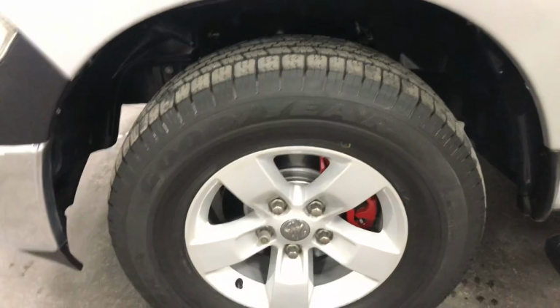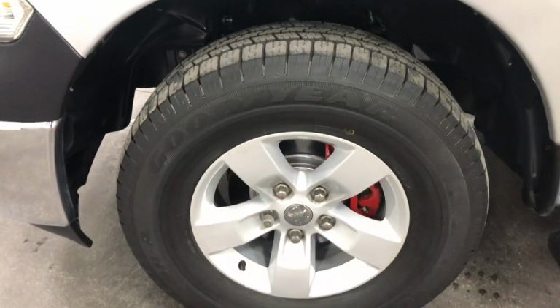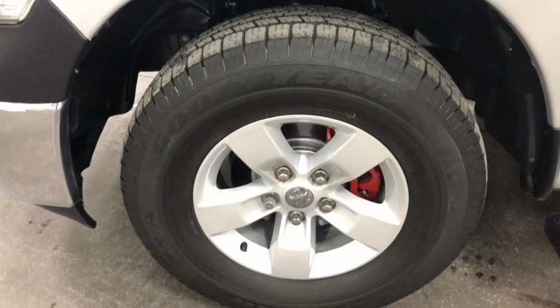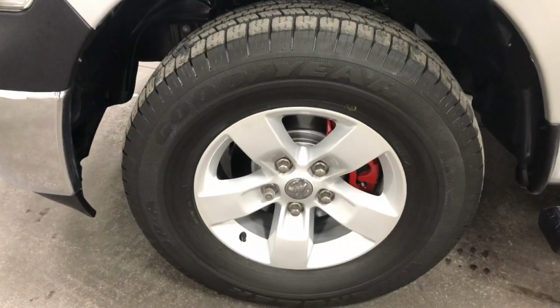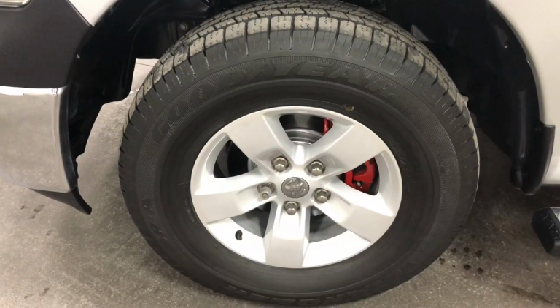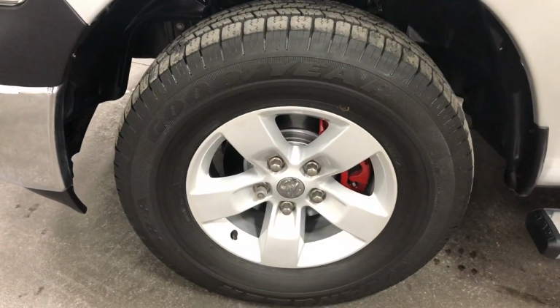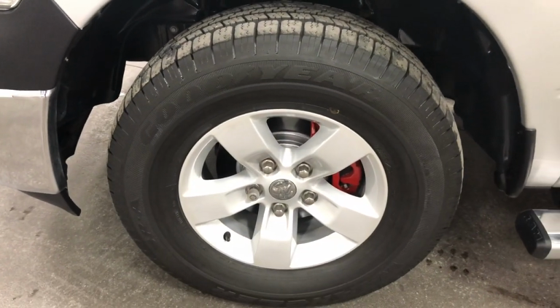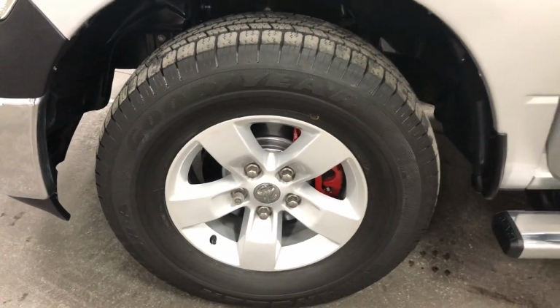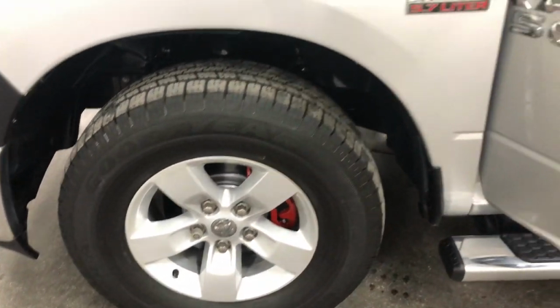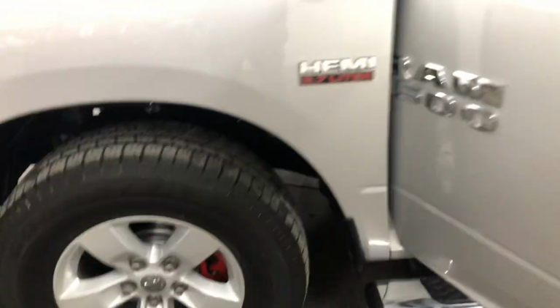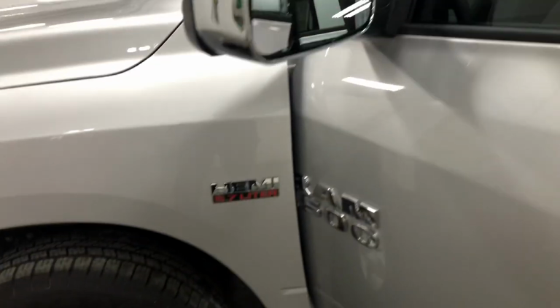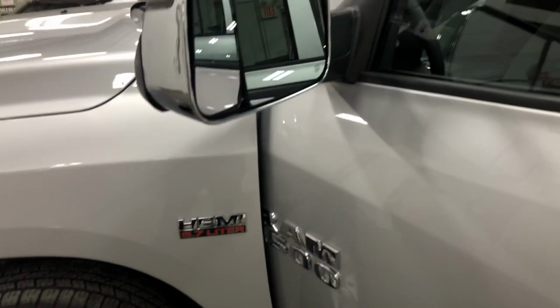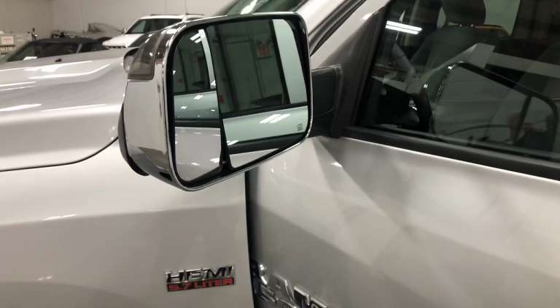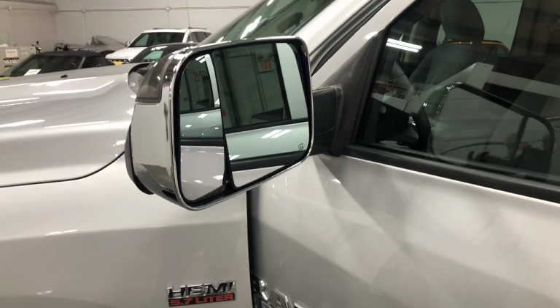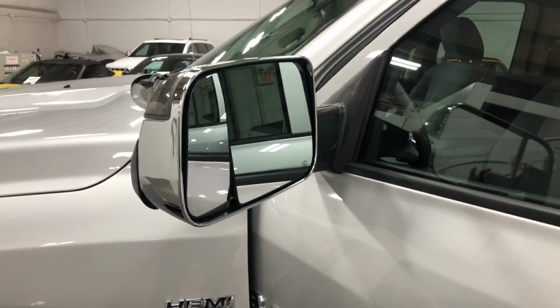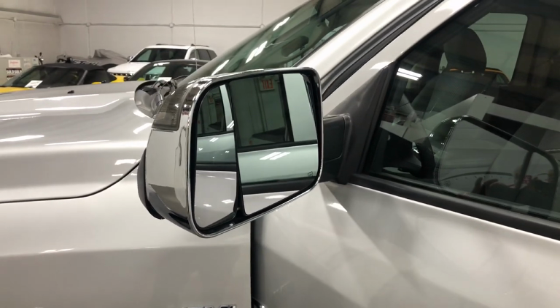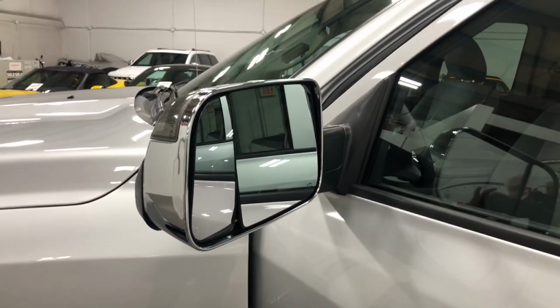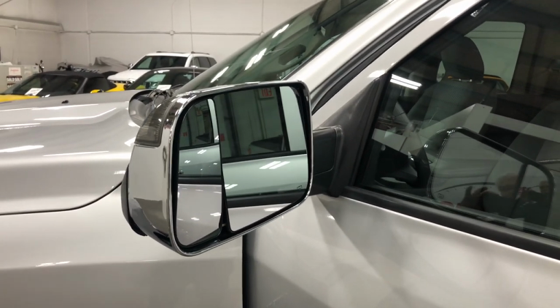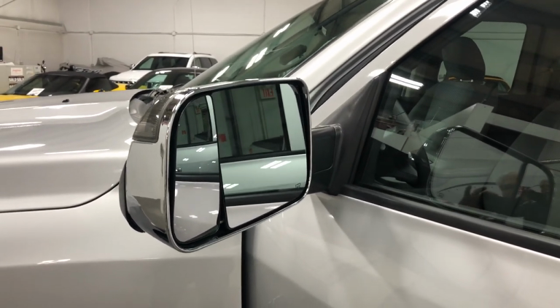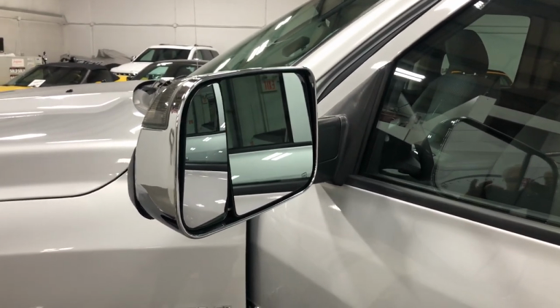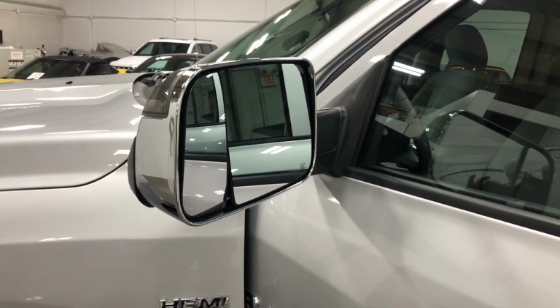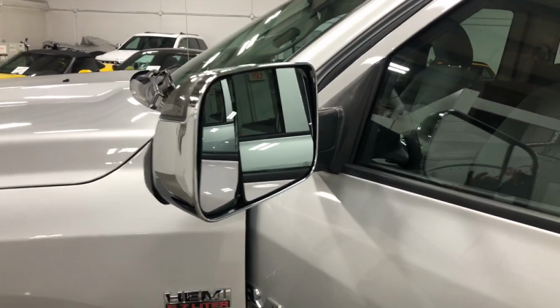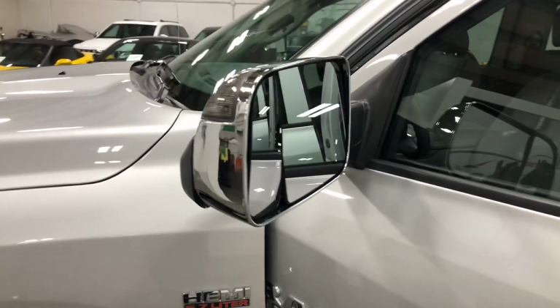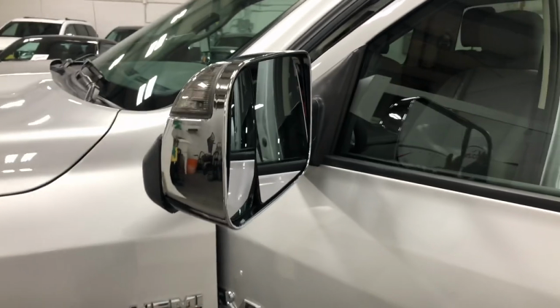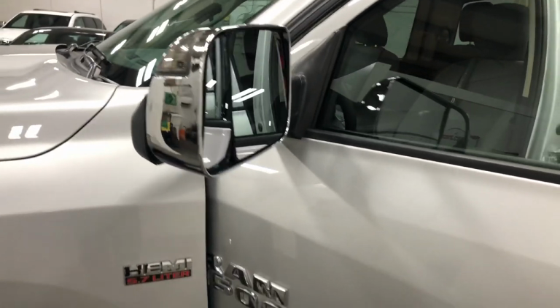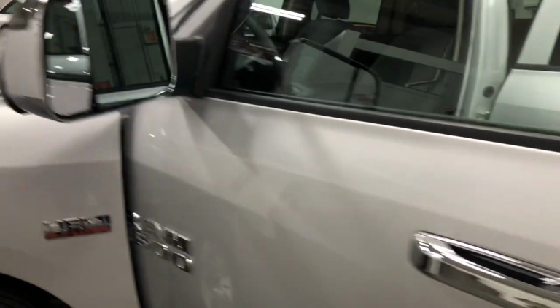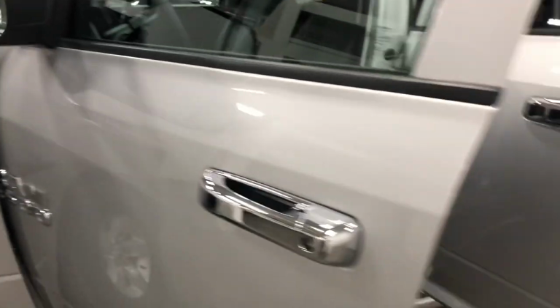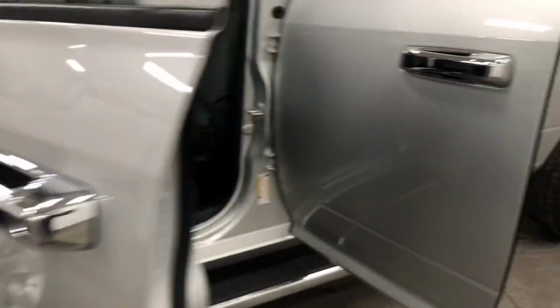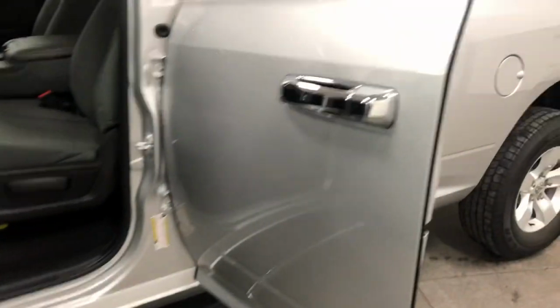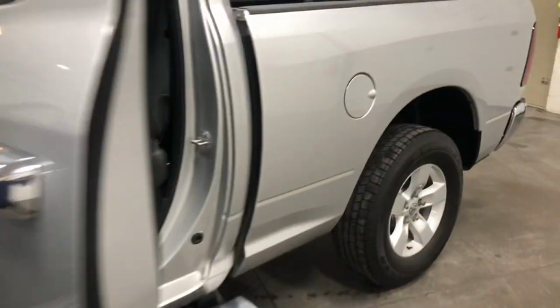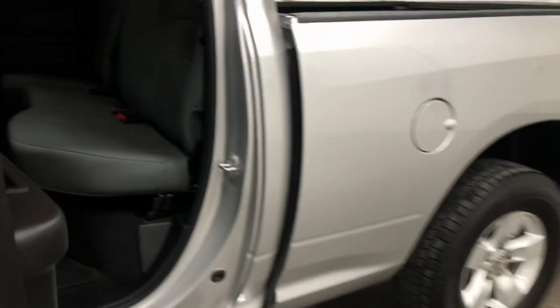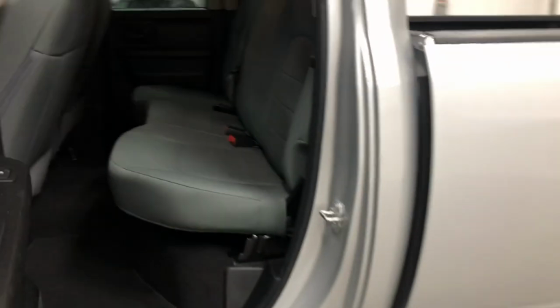There's your other front wheel — no curb rash, no issues, just fabulous looking. Almost brand new truck. The mirrors can go up and down and they're heated, with turn signals and puddle lights underneath. Fabulous.